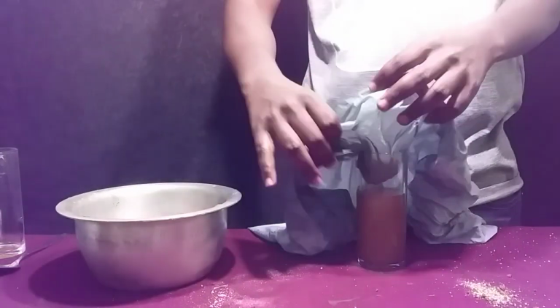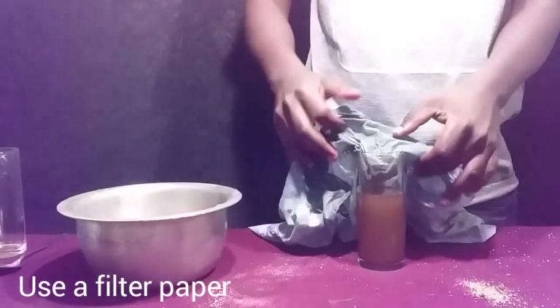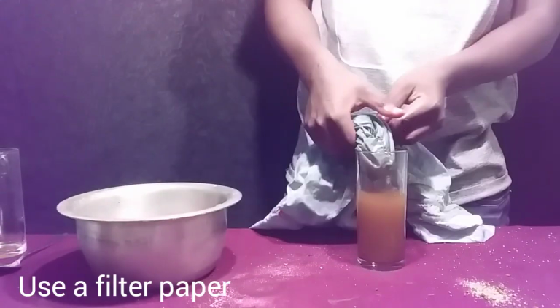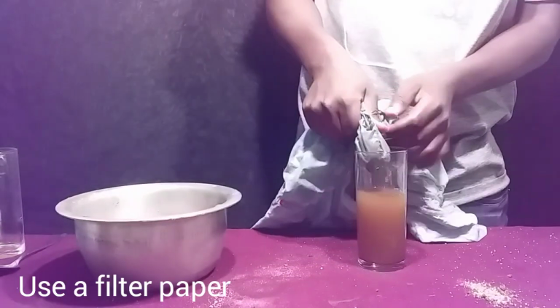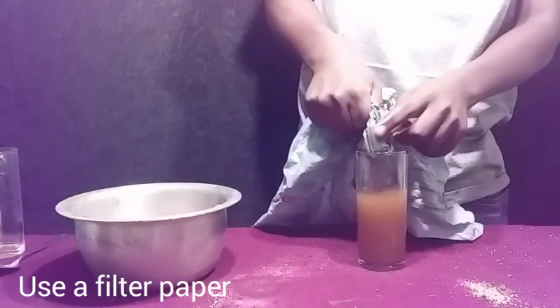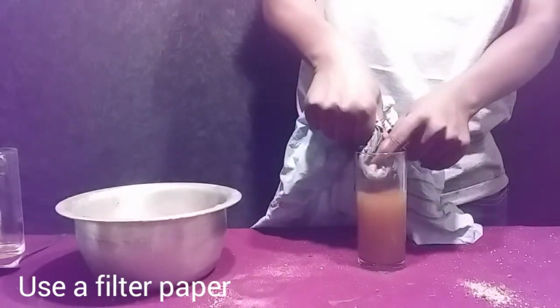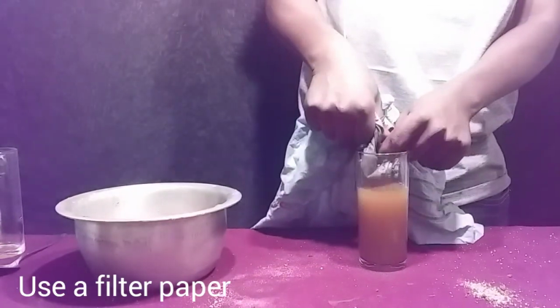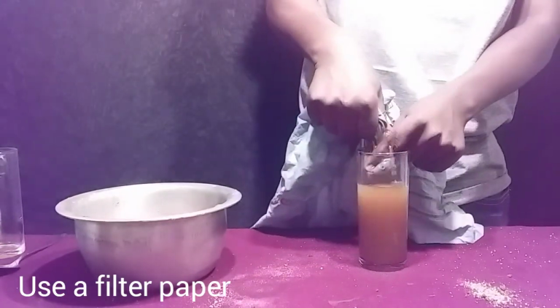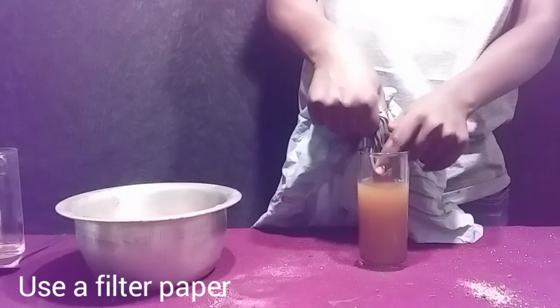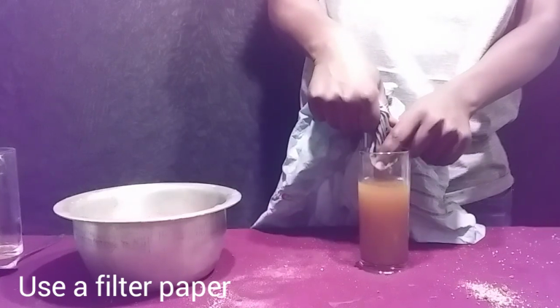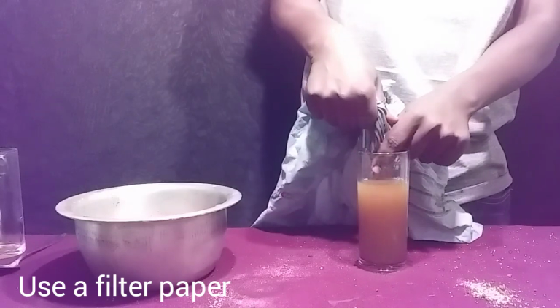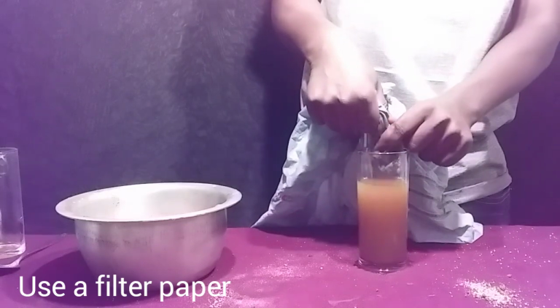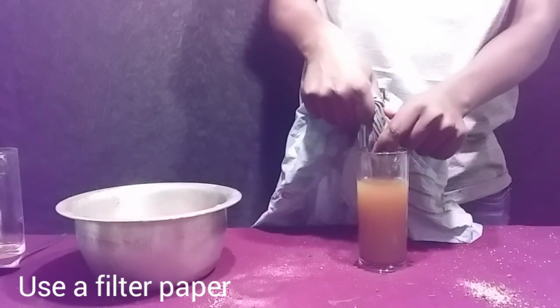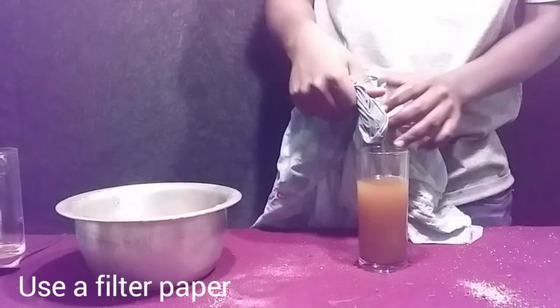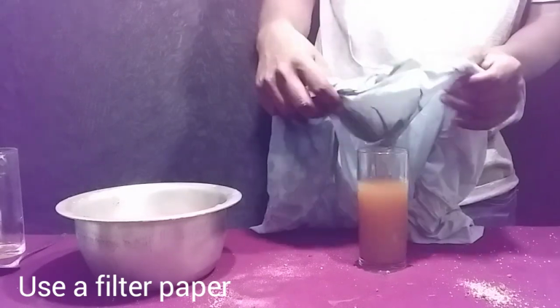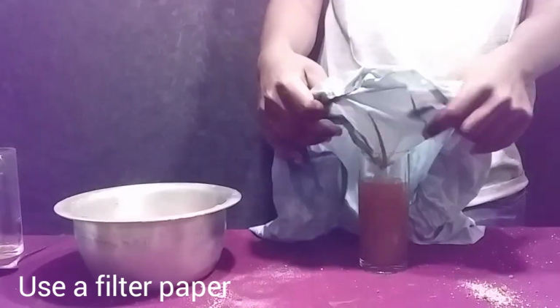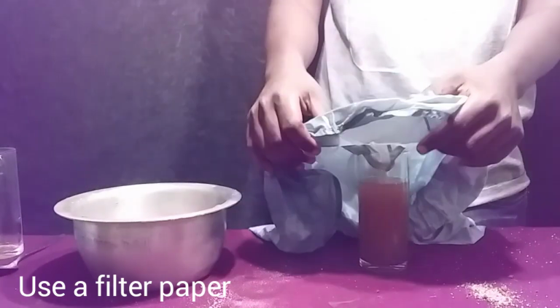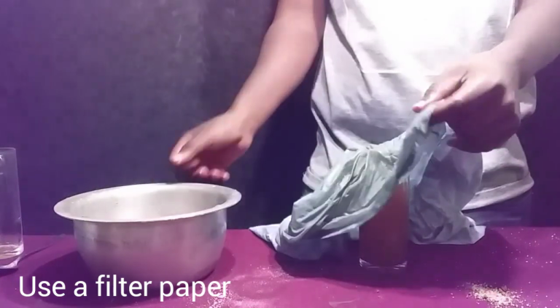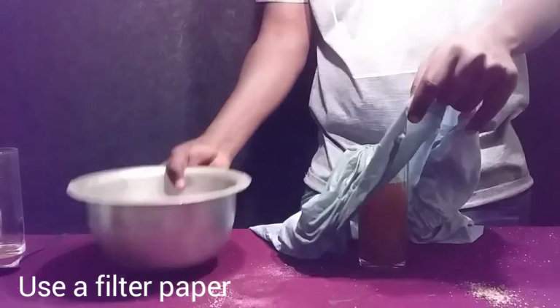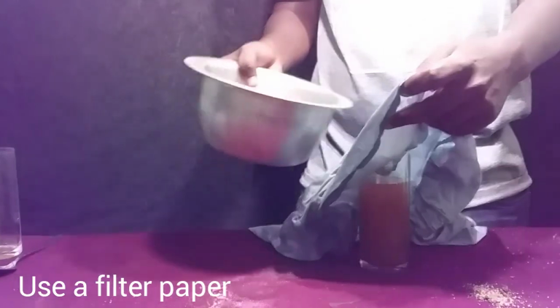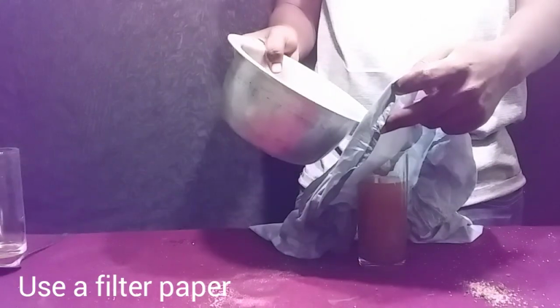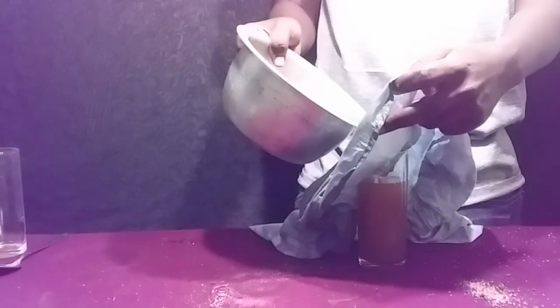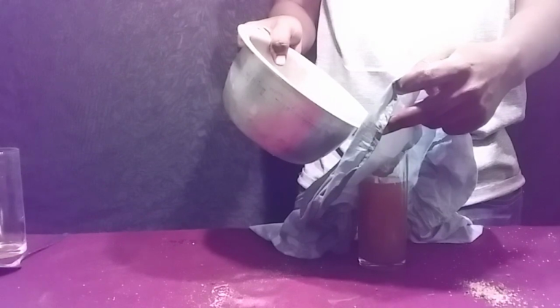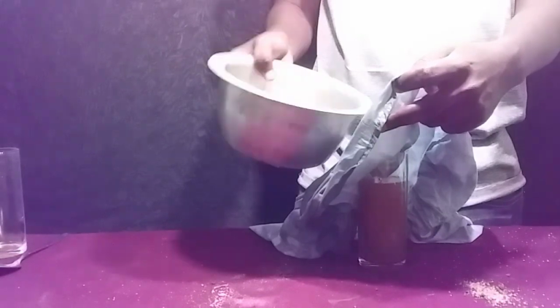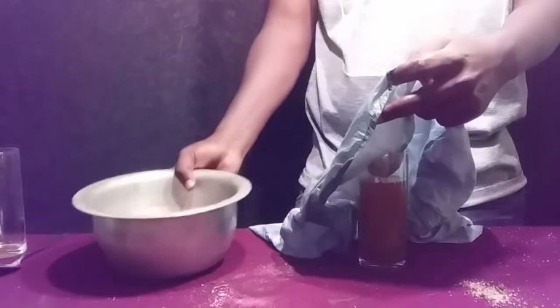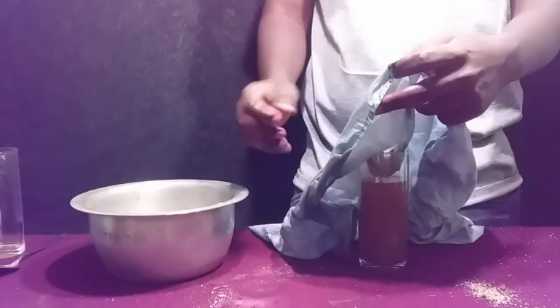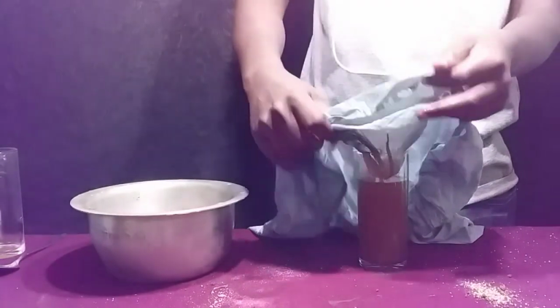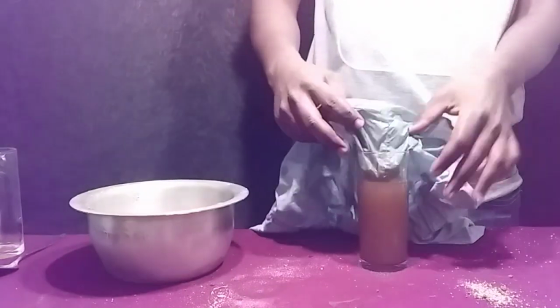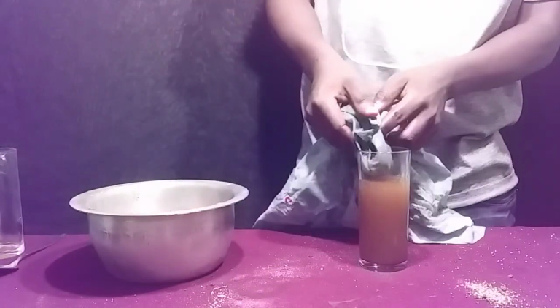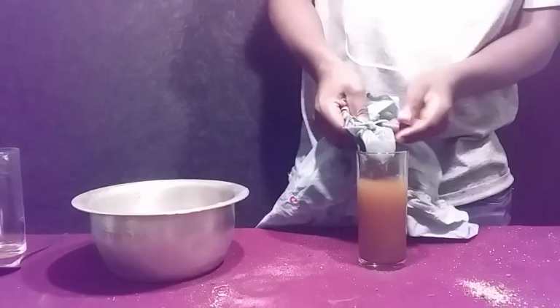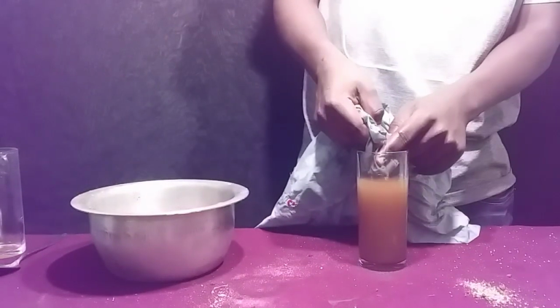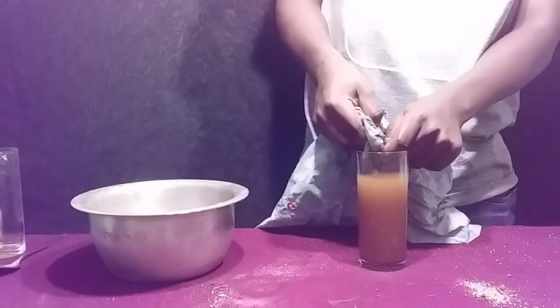For you, I would recommend using a filter paper. The filtration process will take longer, but you will at least get a clear solution compared to mine.